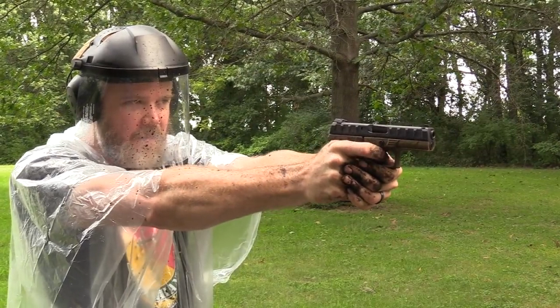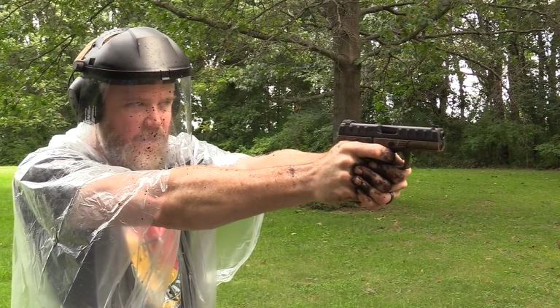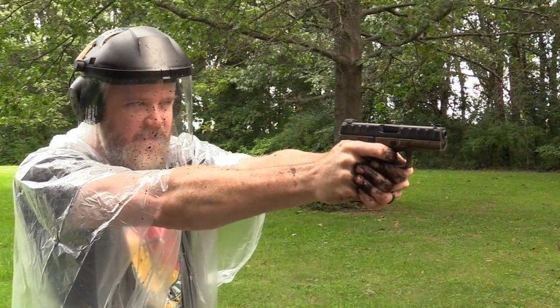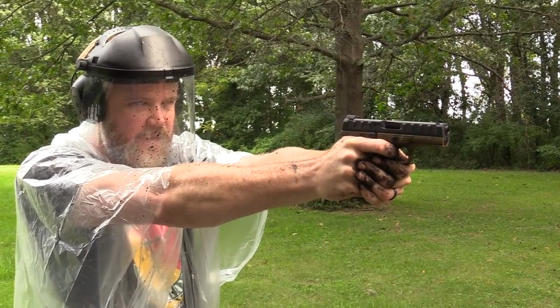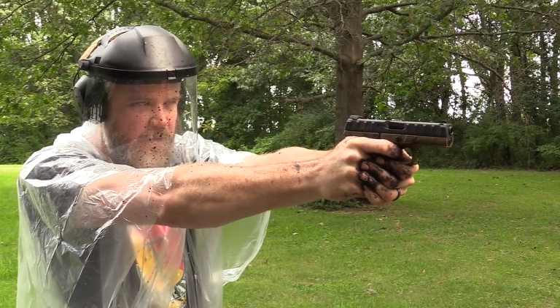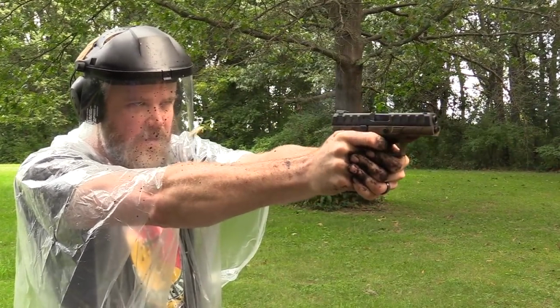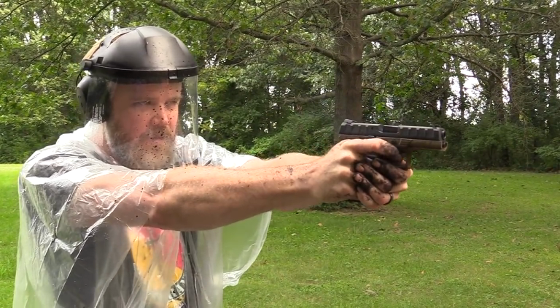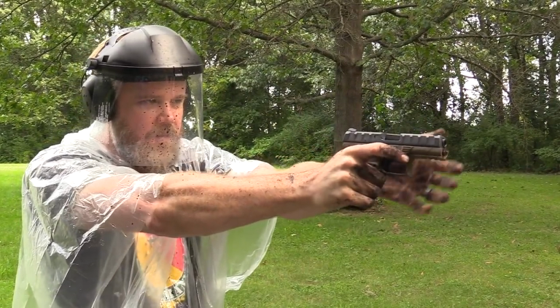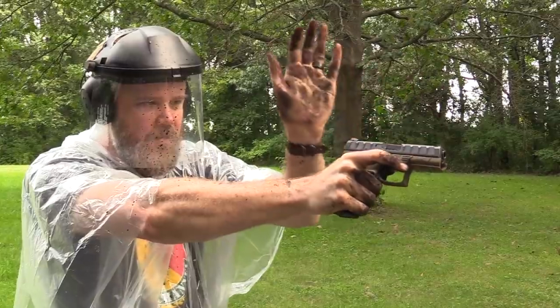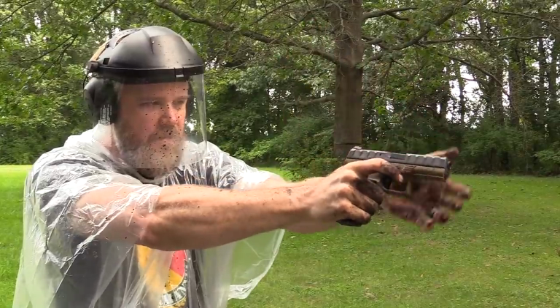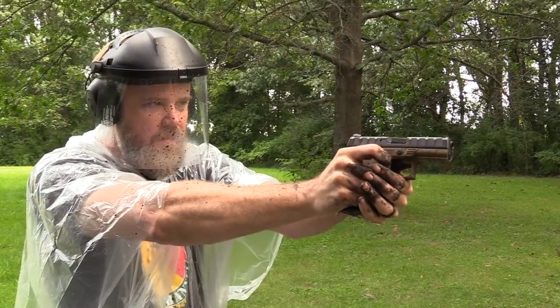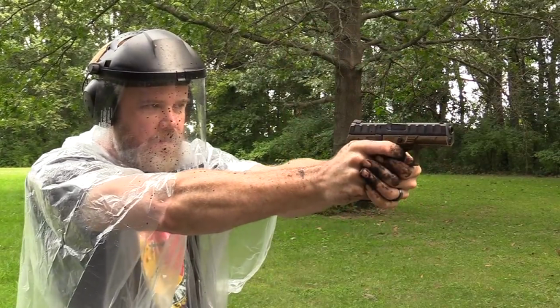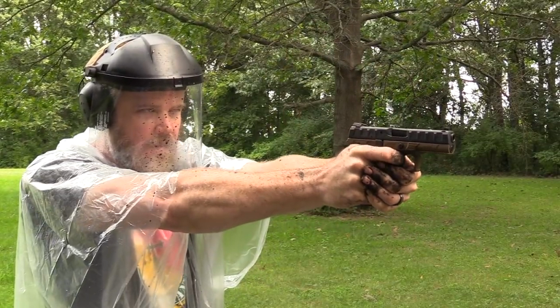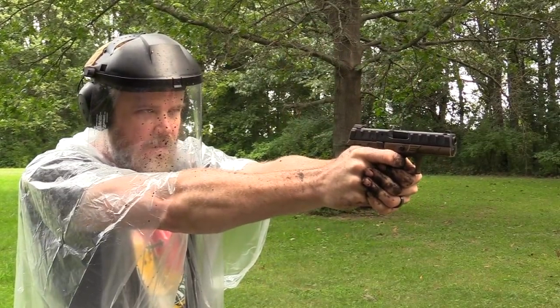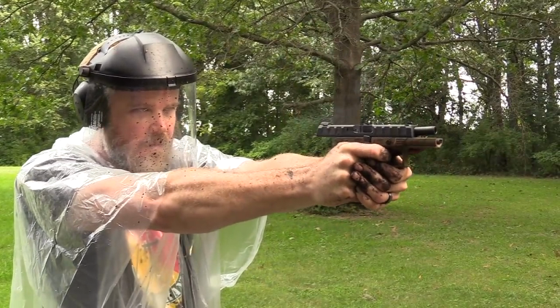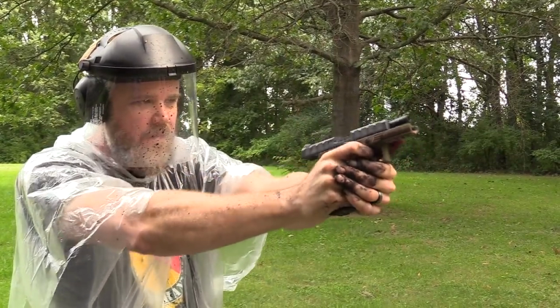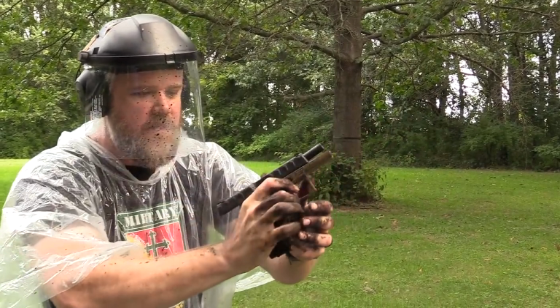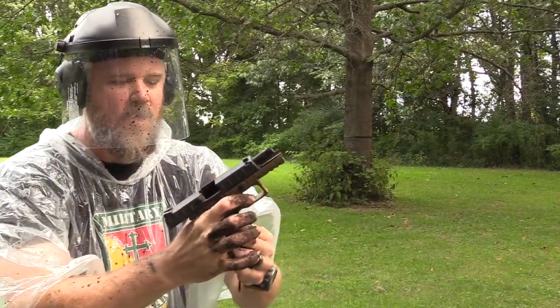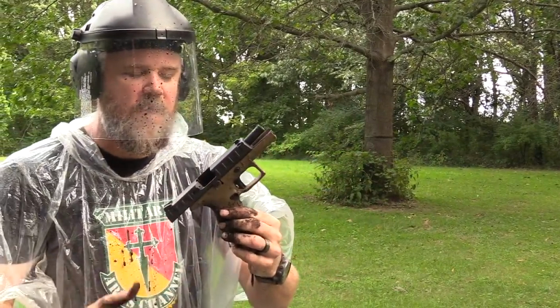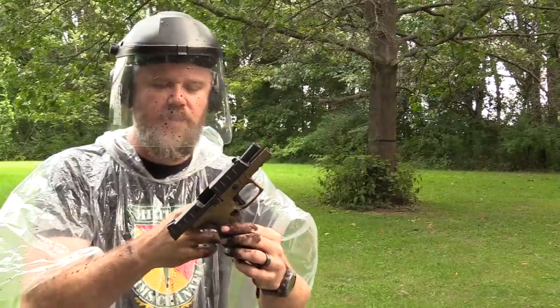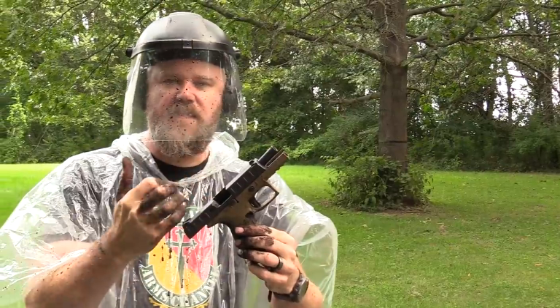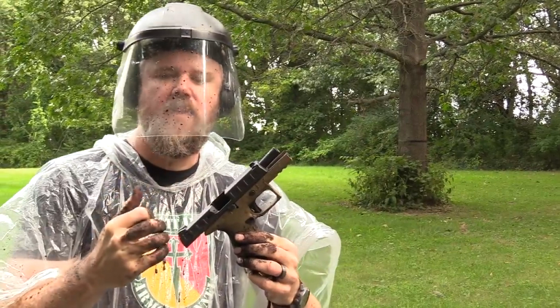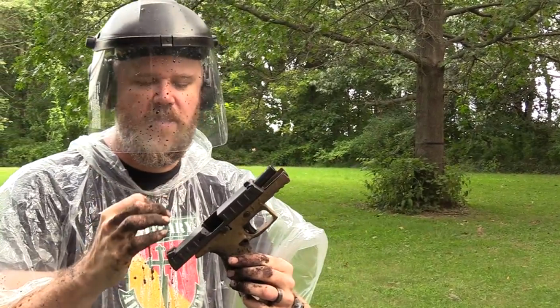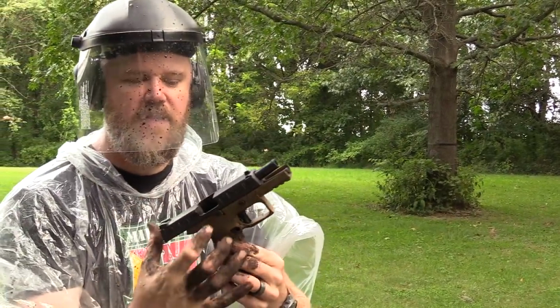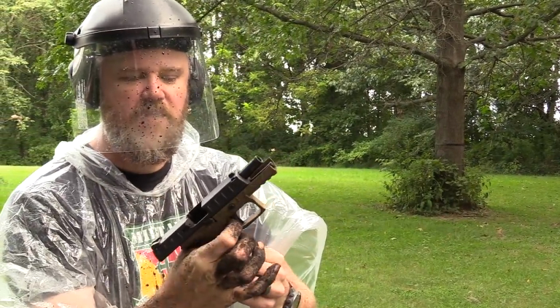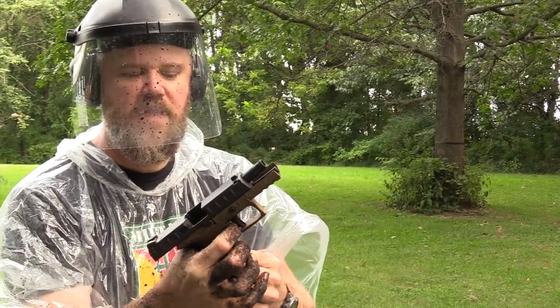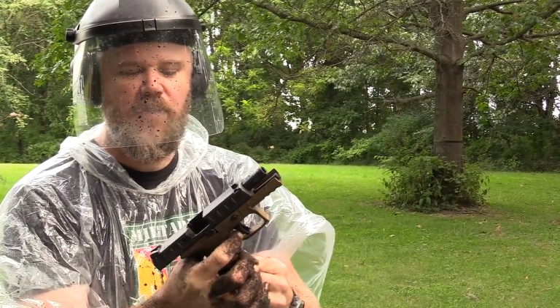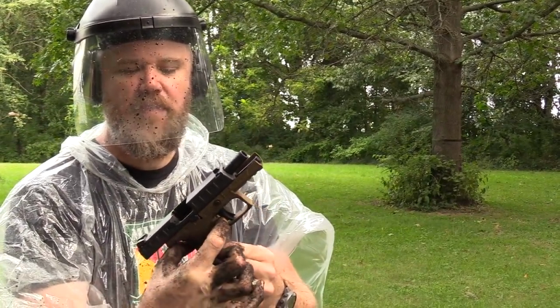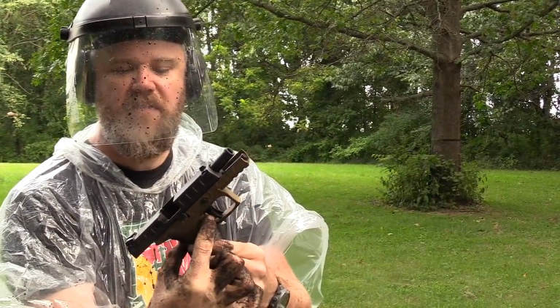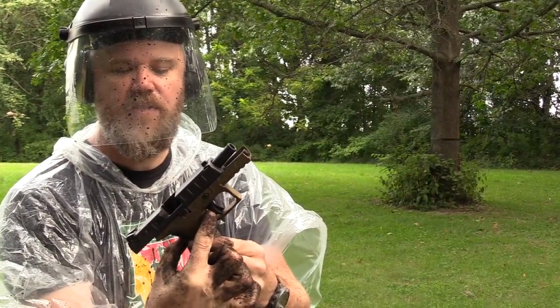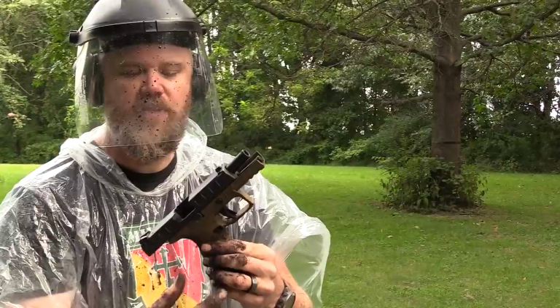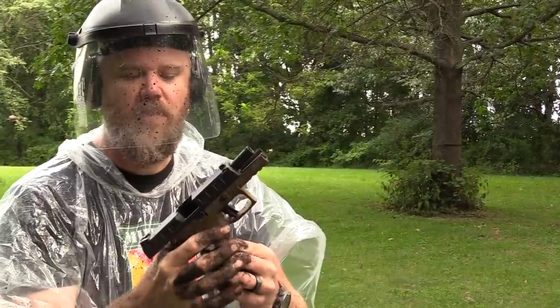I'm manually resetting the trigger at this point. Still locked open — the trigger is sticking and the trigger bar is not engaging. I'm forcing the reset by putting my finger behind the trigger and pushing it forward.